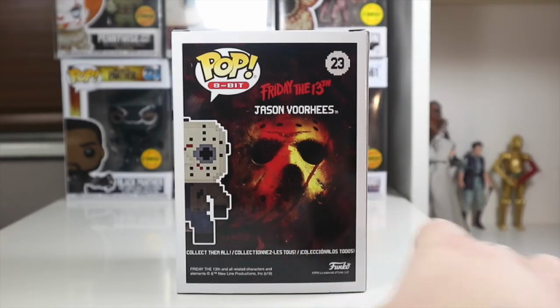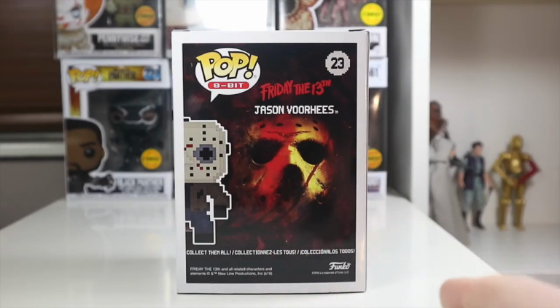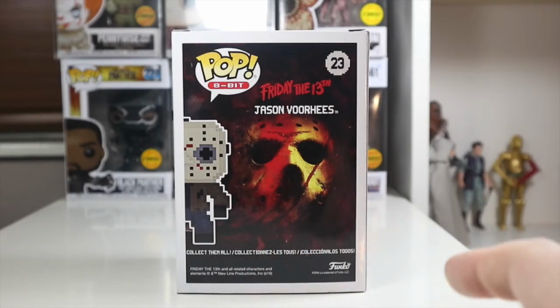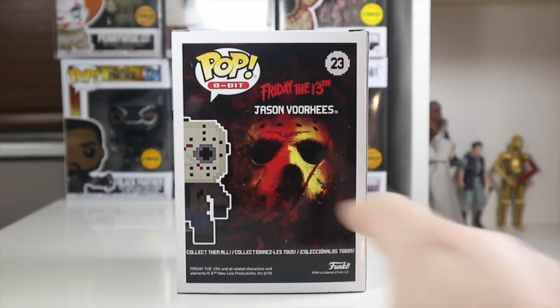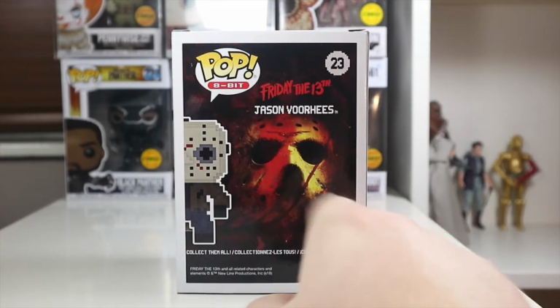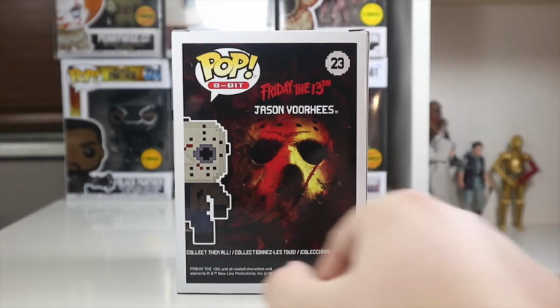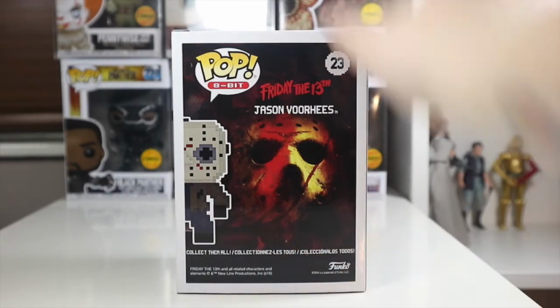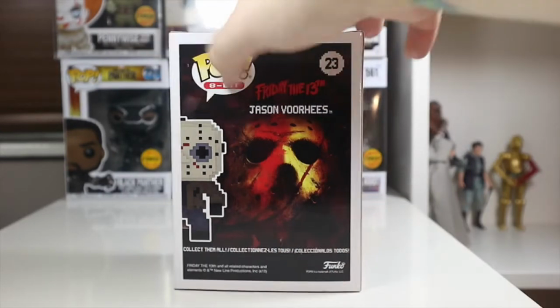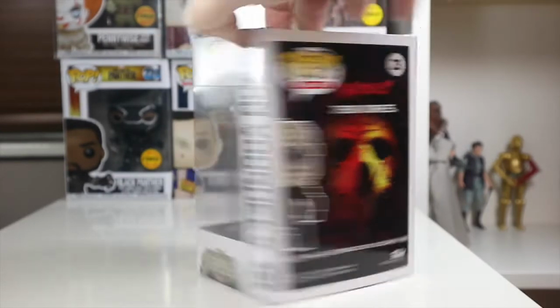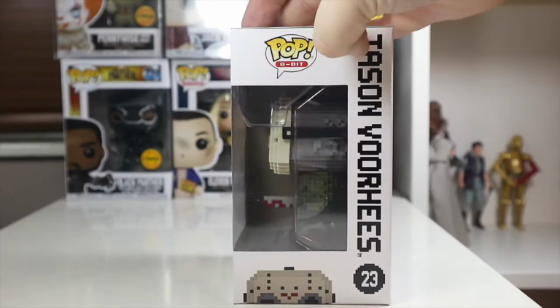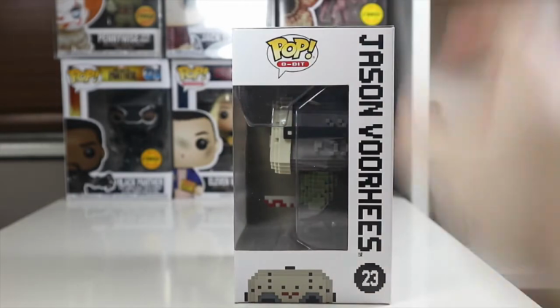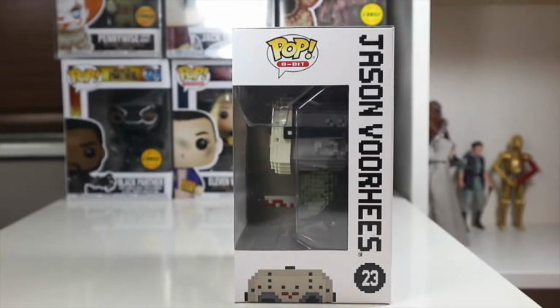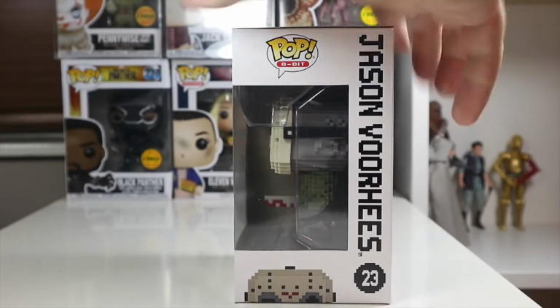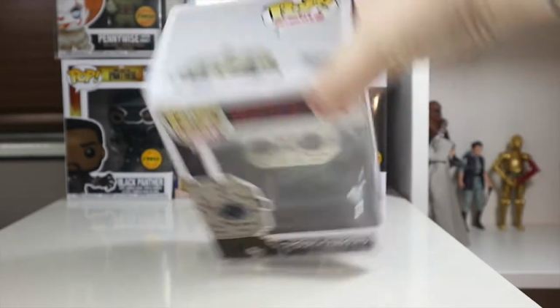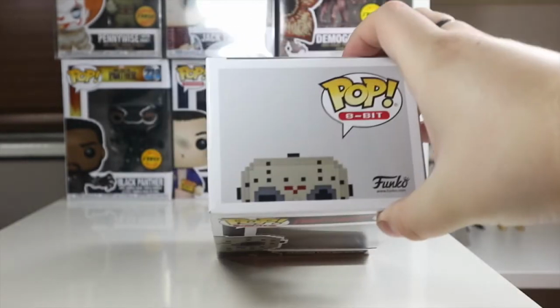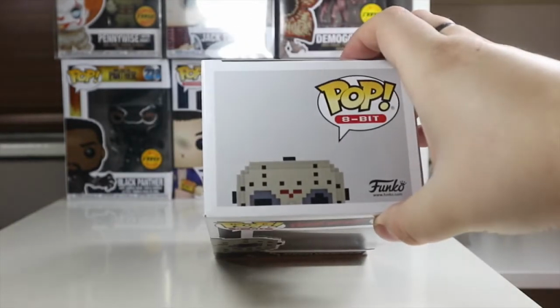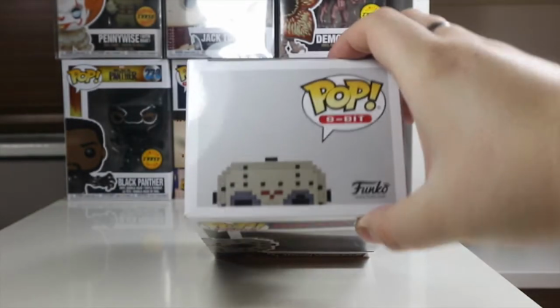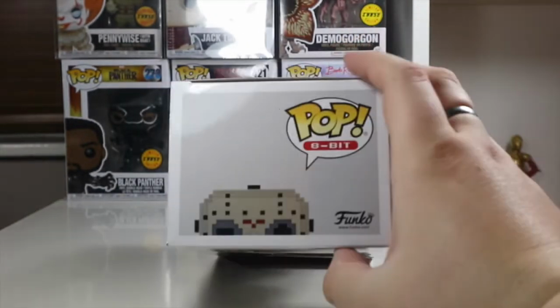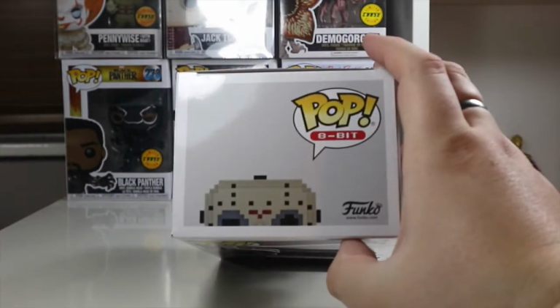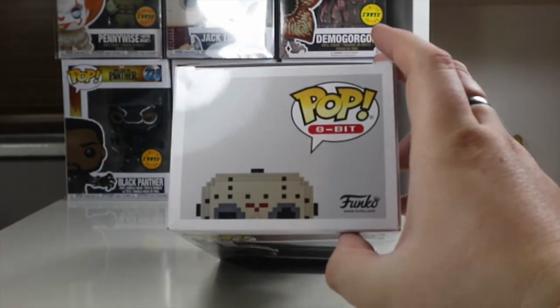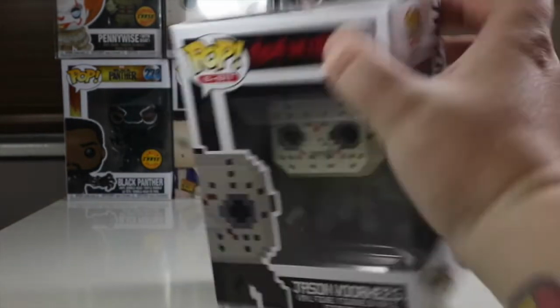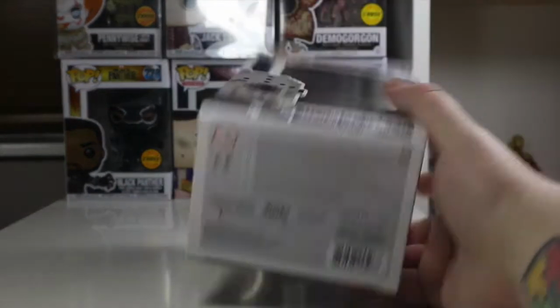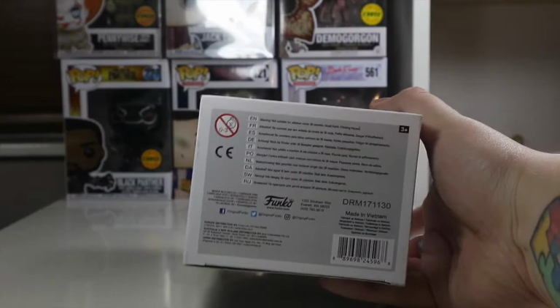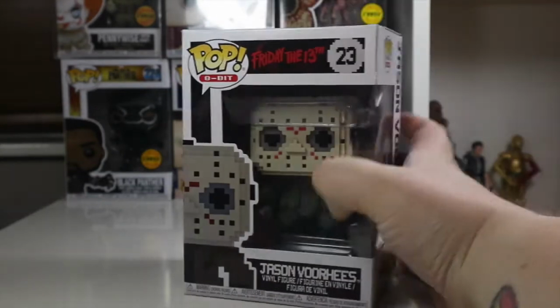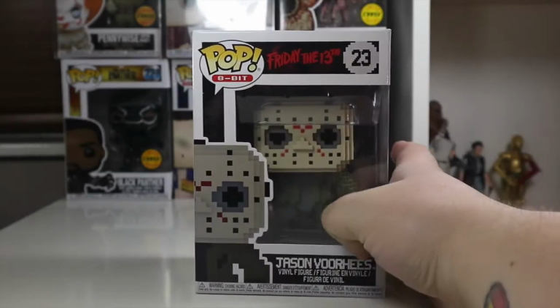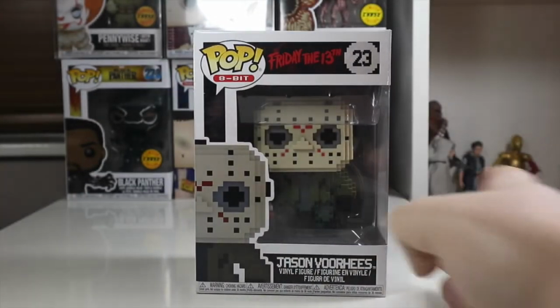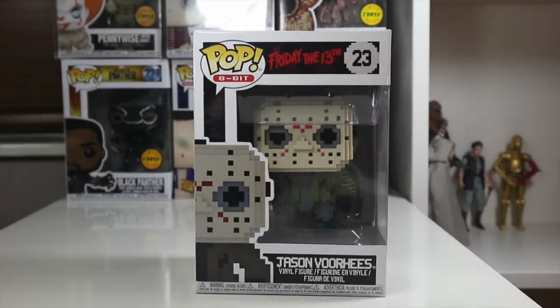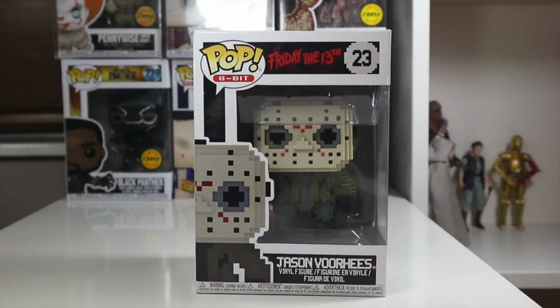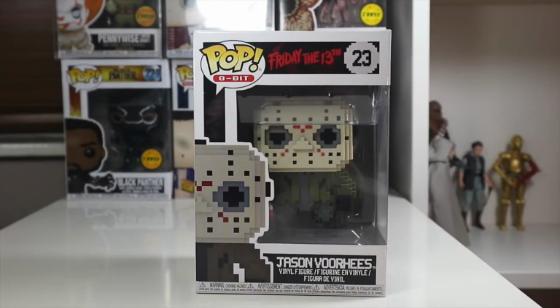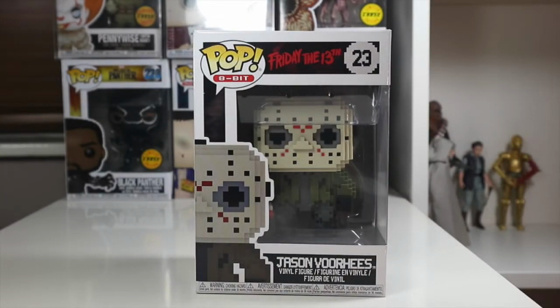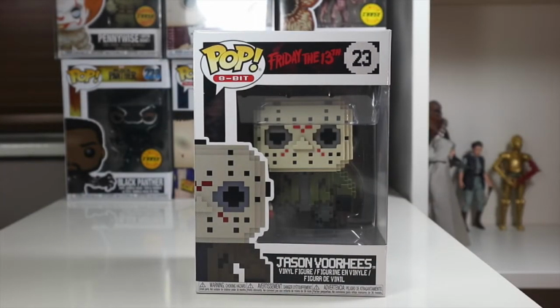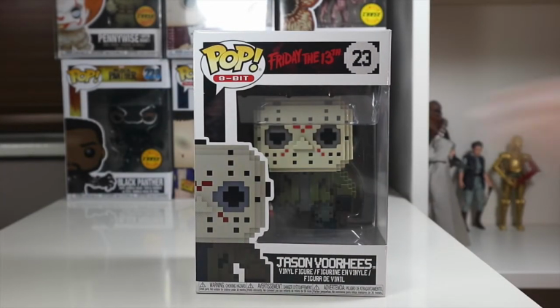I'm definitely keeping this one in box. Even the way the light hits it just looks really freaky. On the side it says 'Jason' on the top, and you can see the top of his hockey mask peering over the top. Not much on the bottom, so let's open Jason and see what we think.